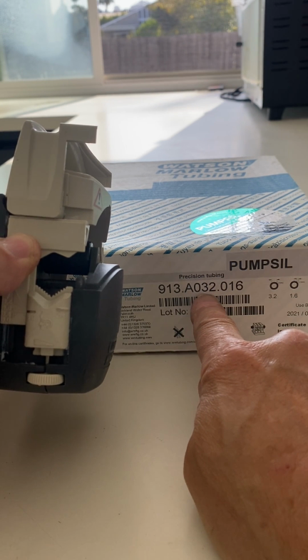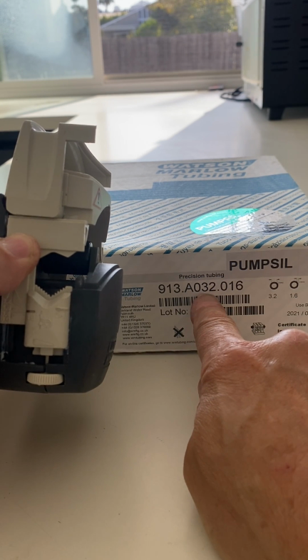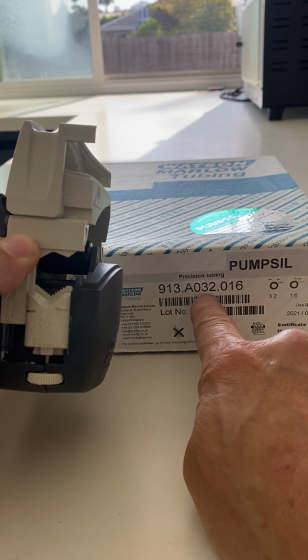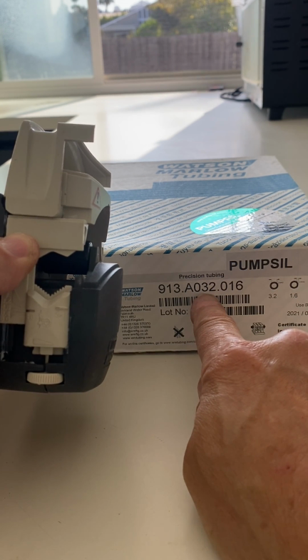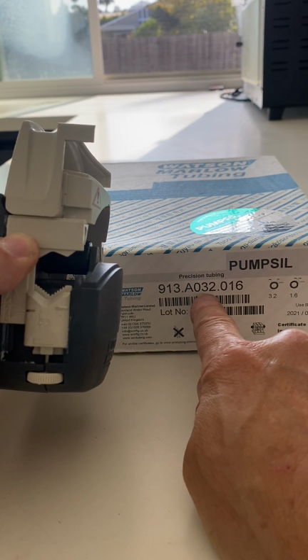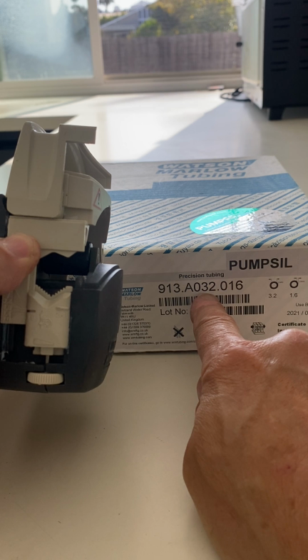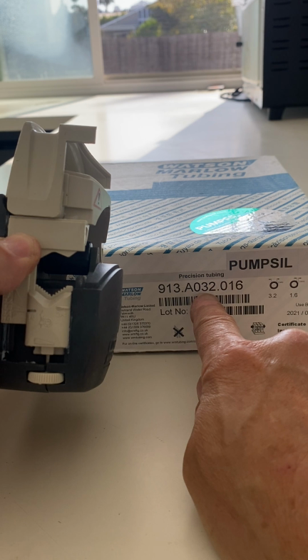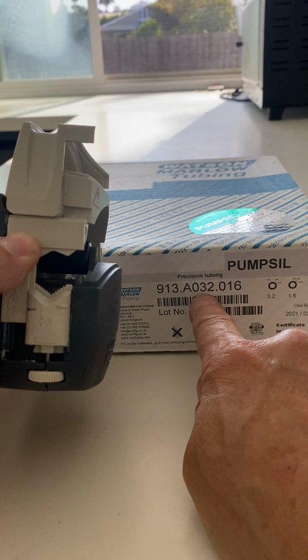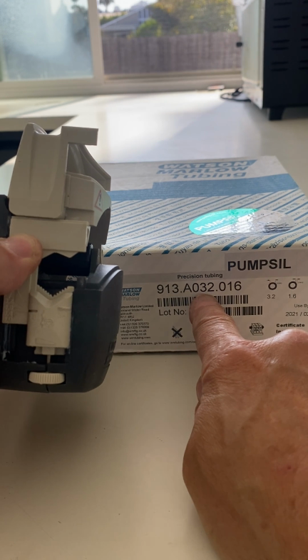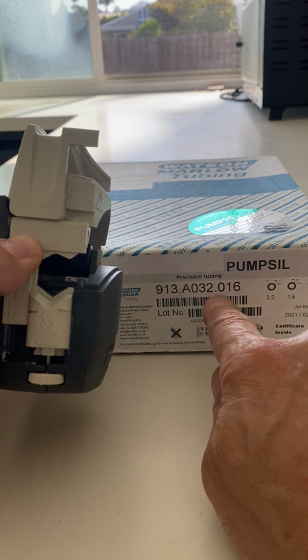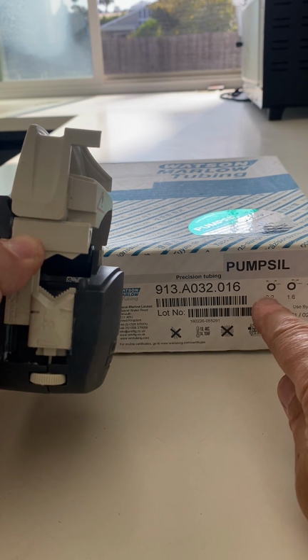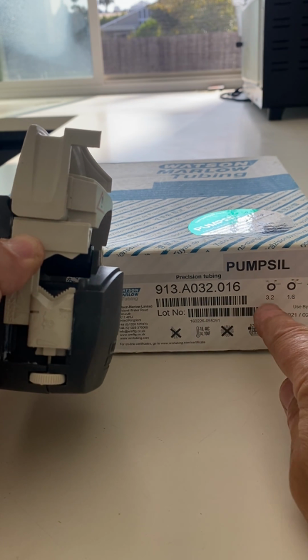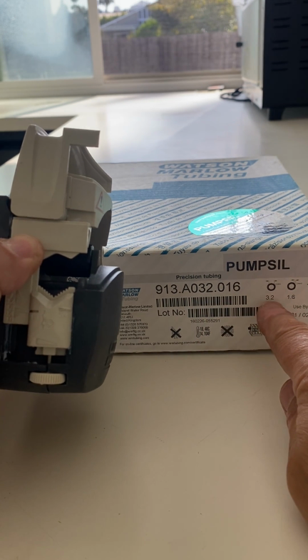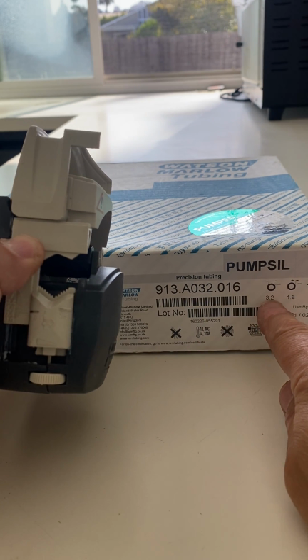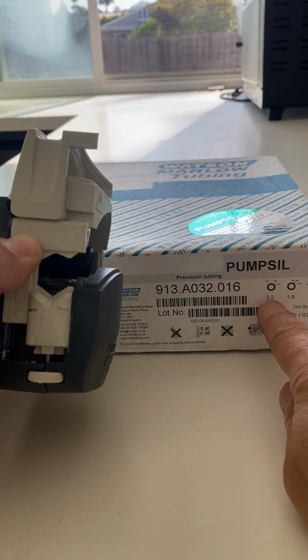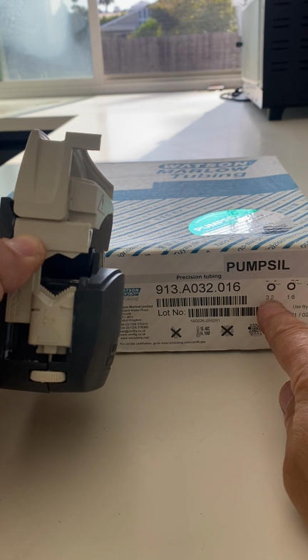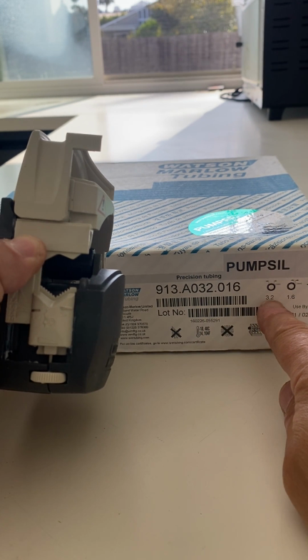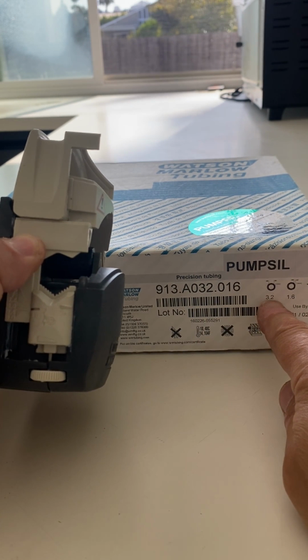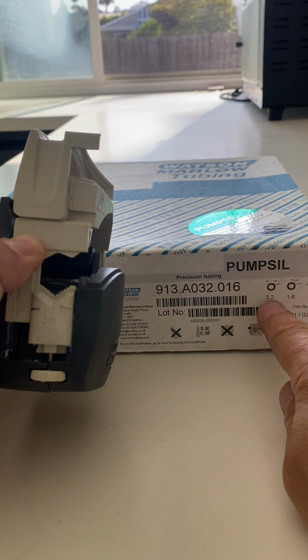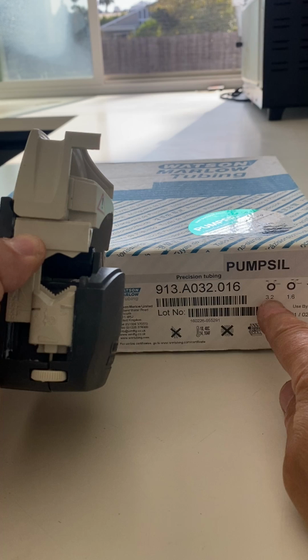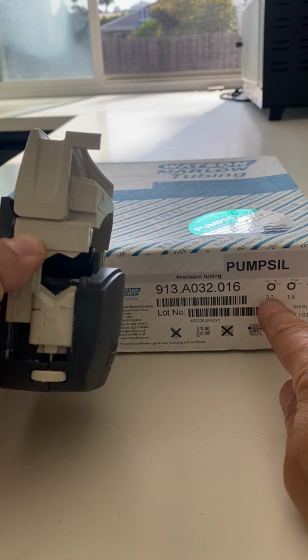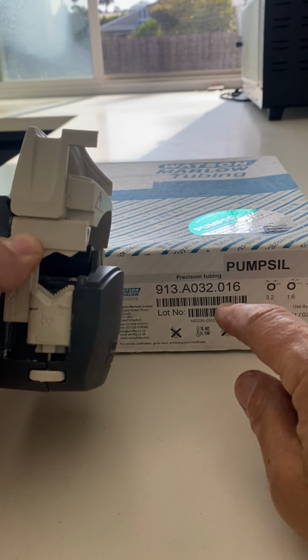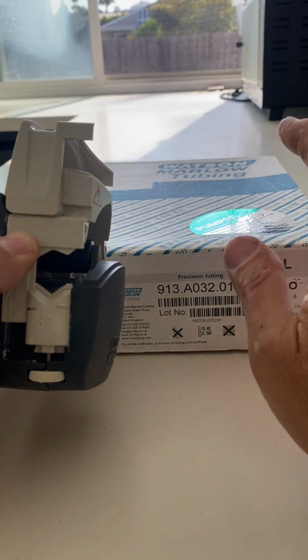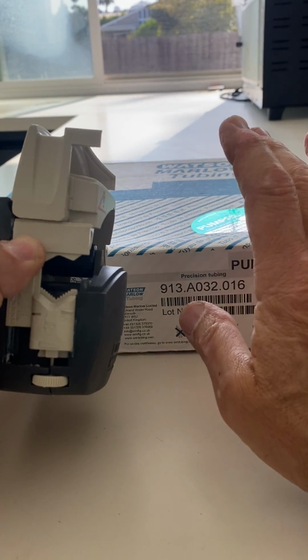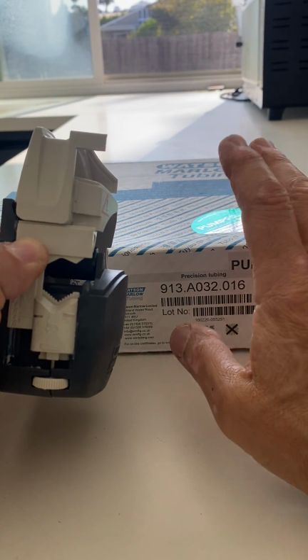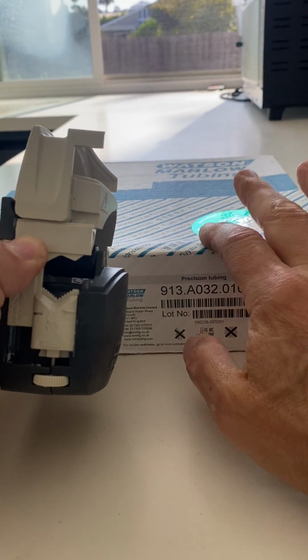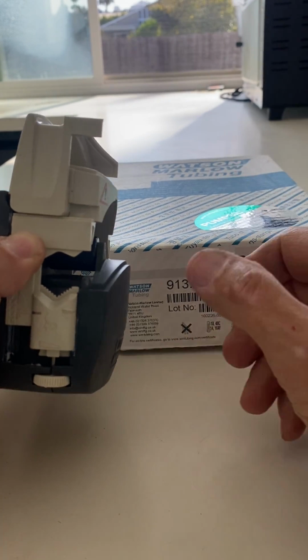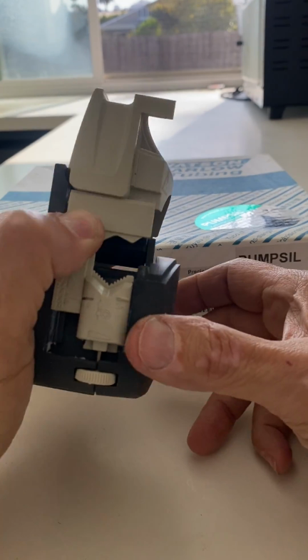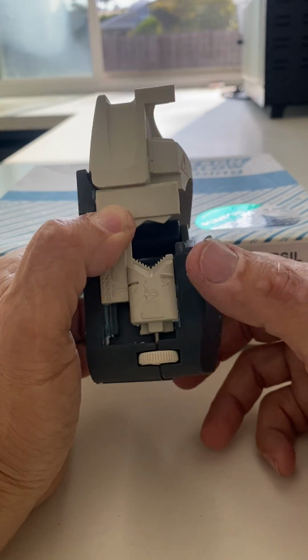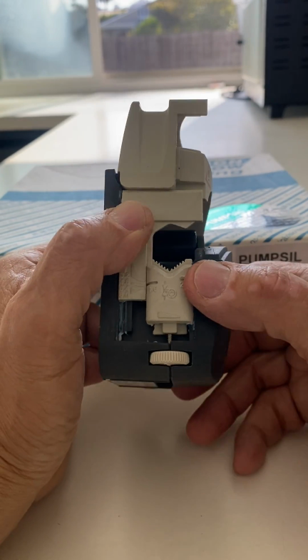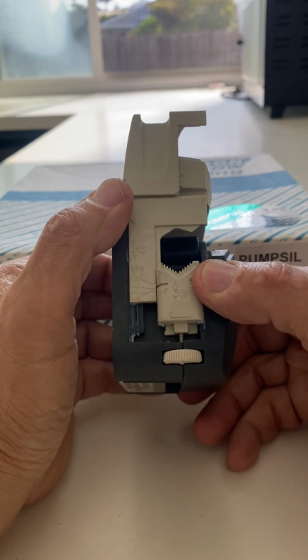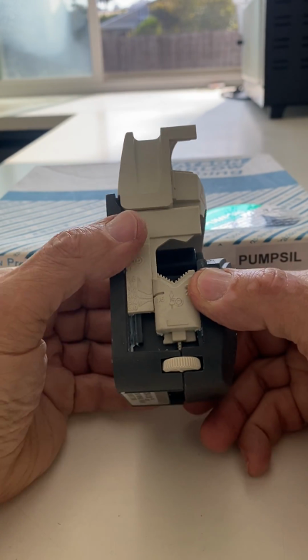So this tubing, for example, is 3.2 millimeters ID. It also tells you in a little graphic over here on the label. So to adjust the pump head for this 3.2 millimeter ID tubing,